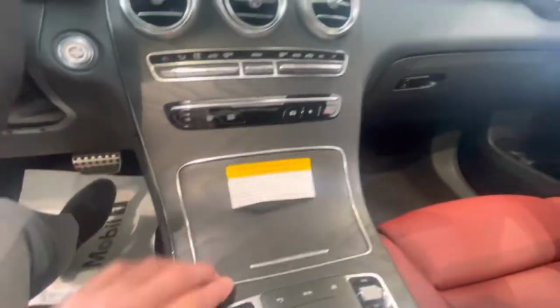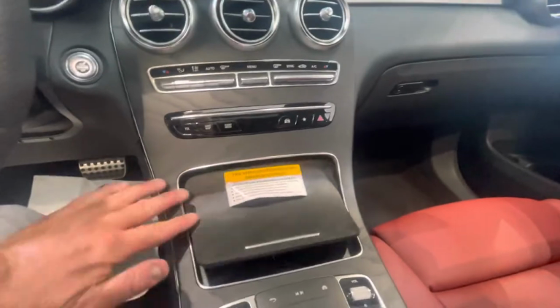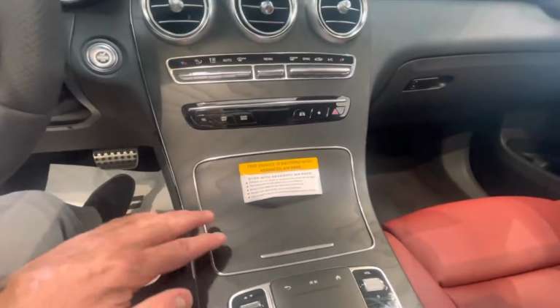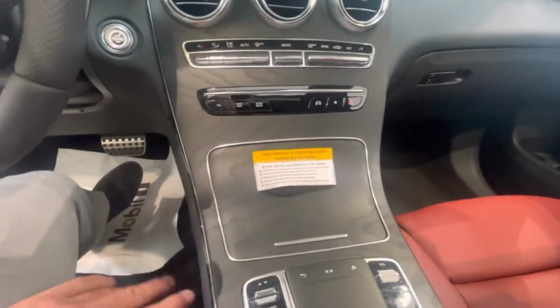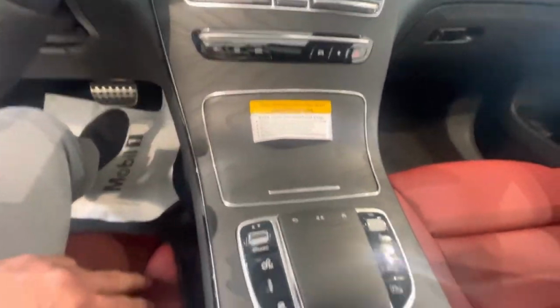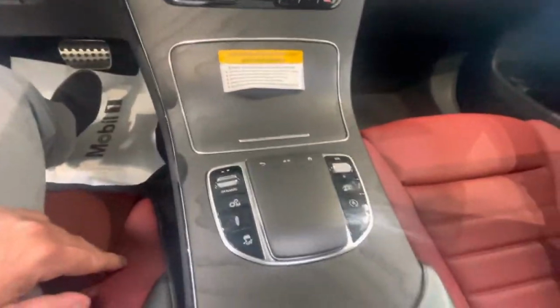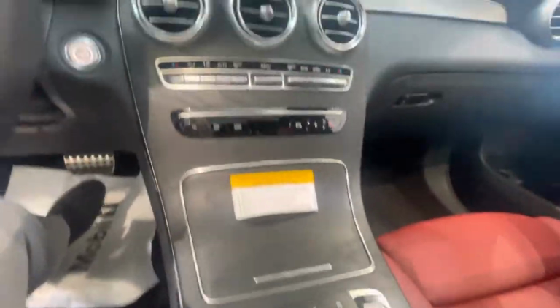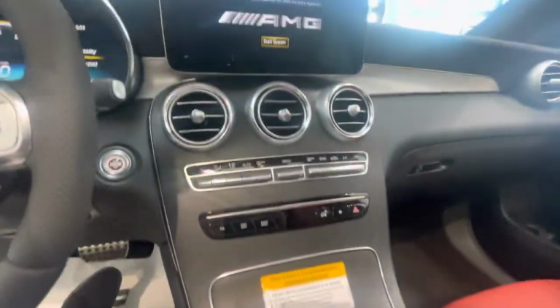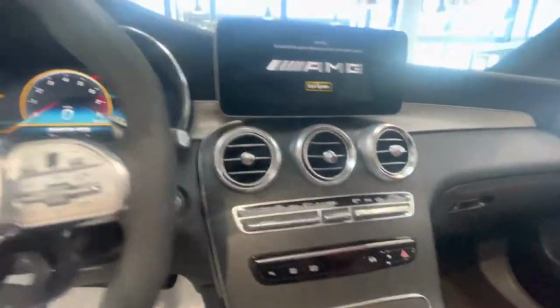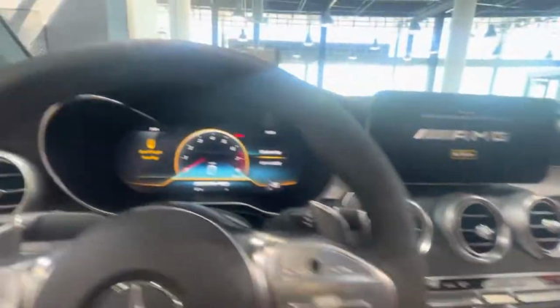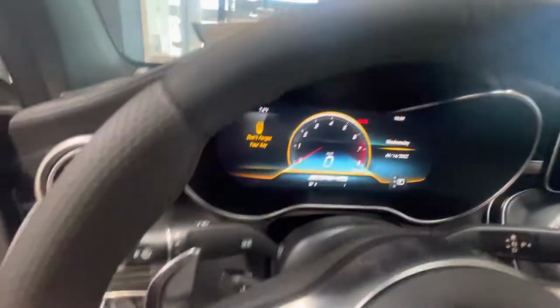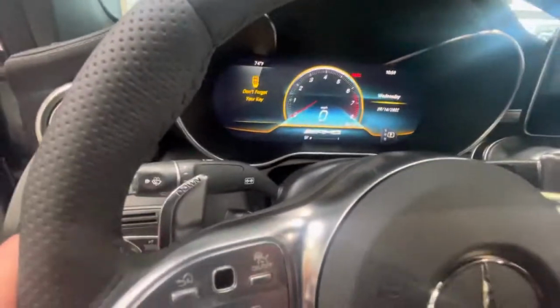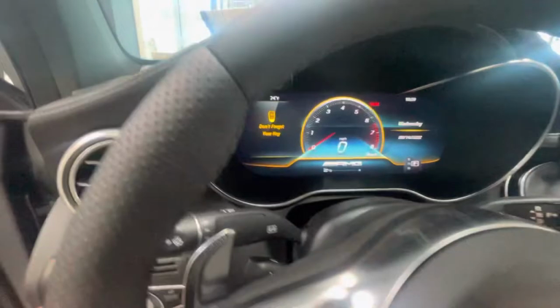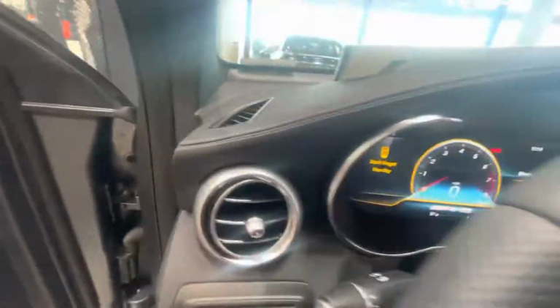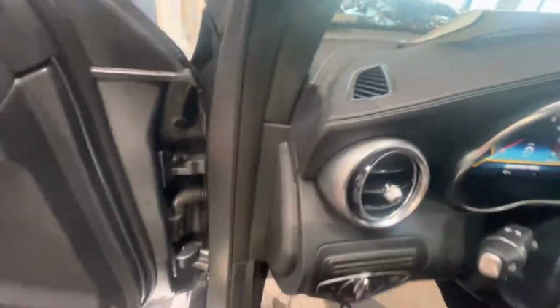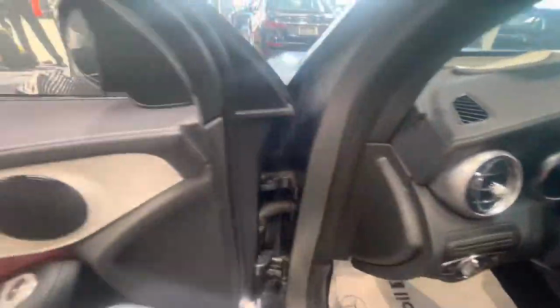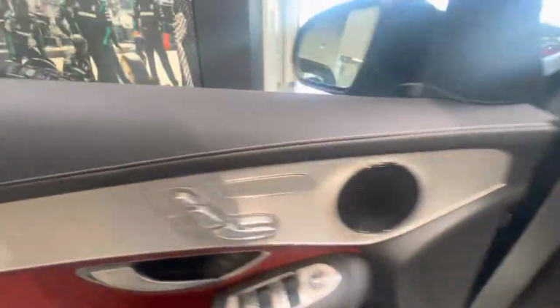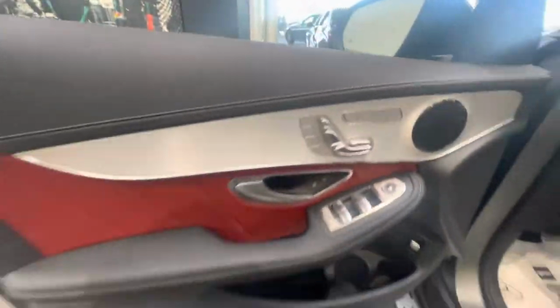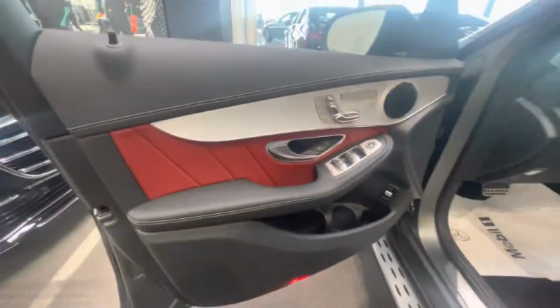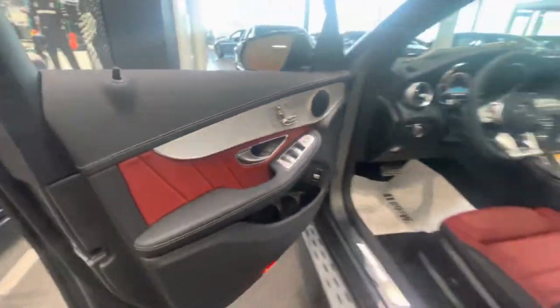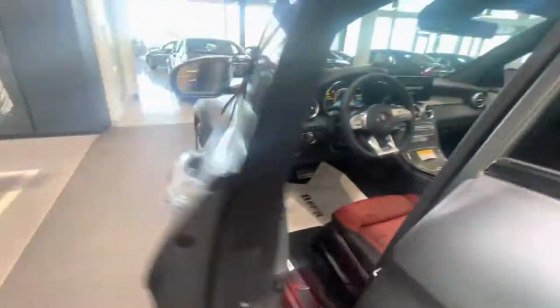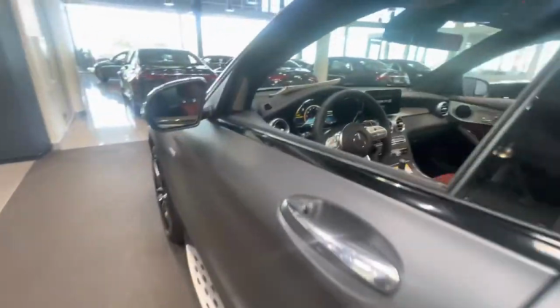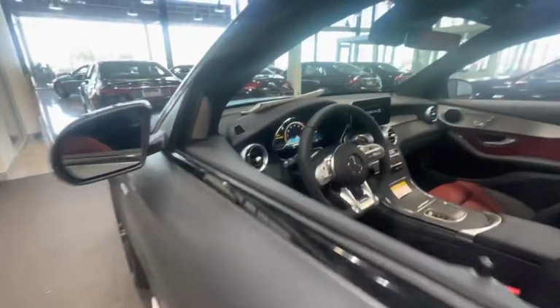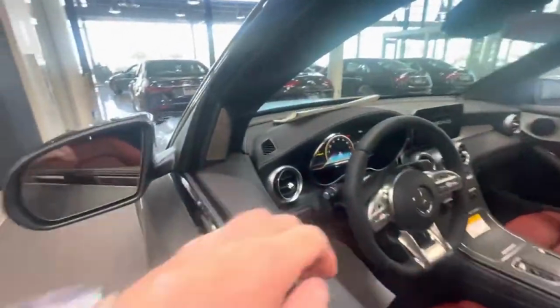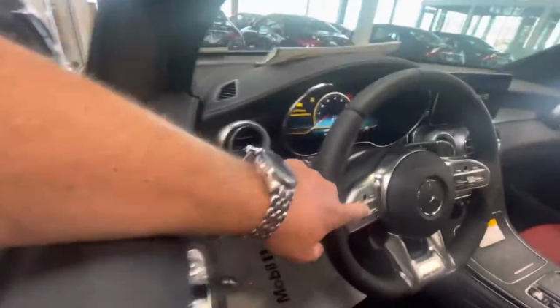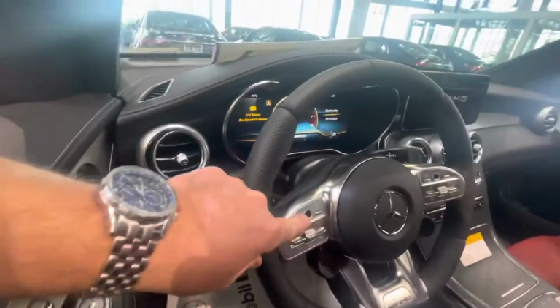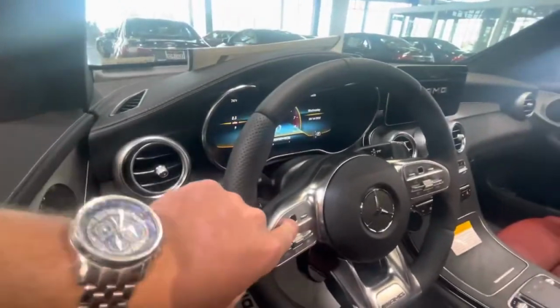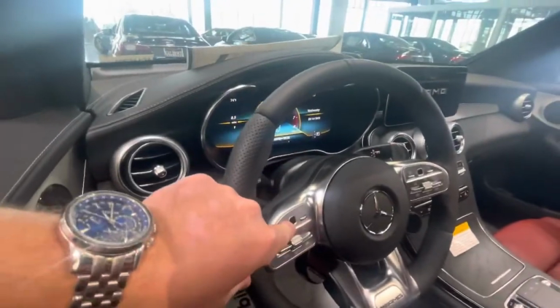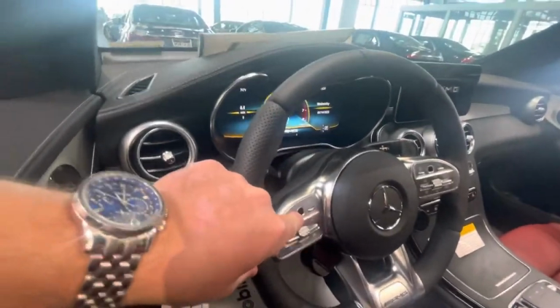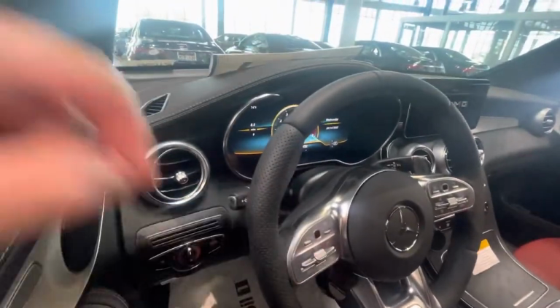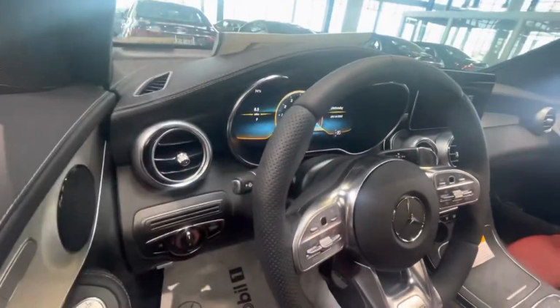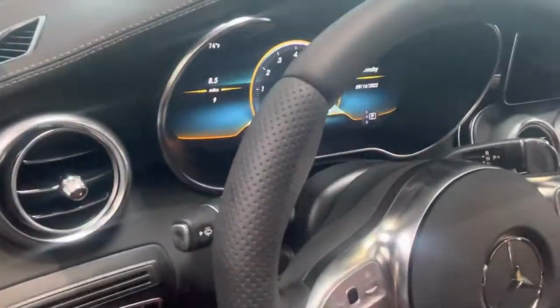Nice natural grain ash wood trim, heated seats, and only nine miles on the vehicle.